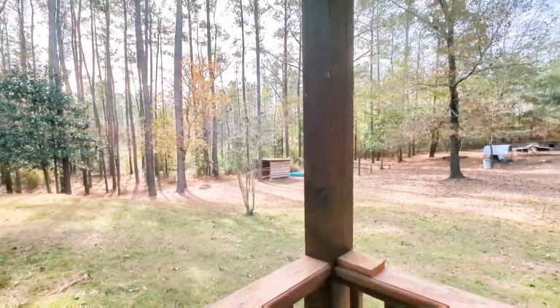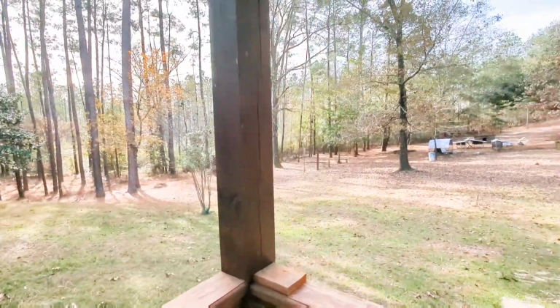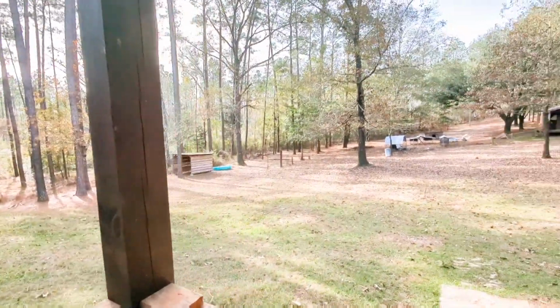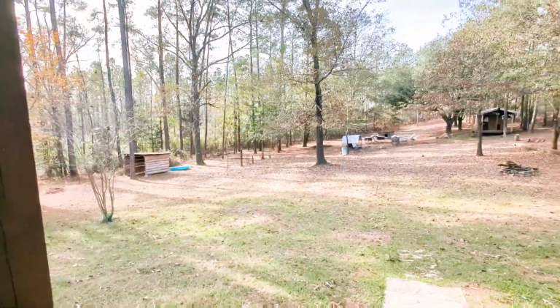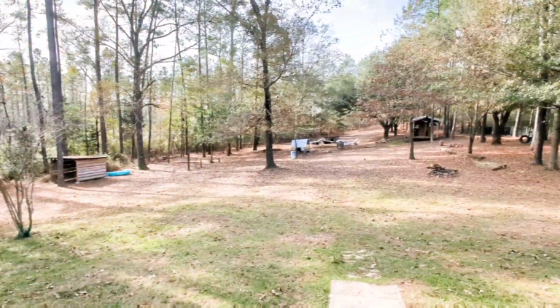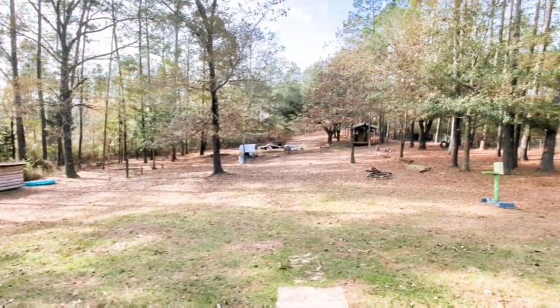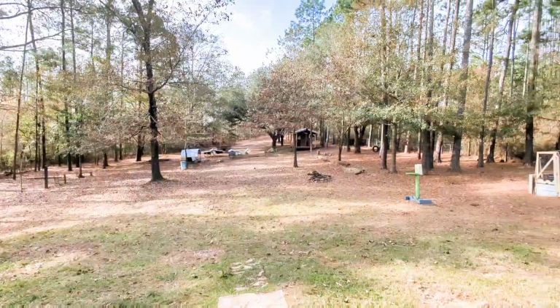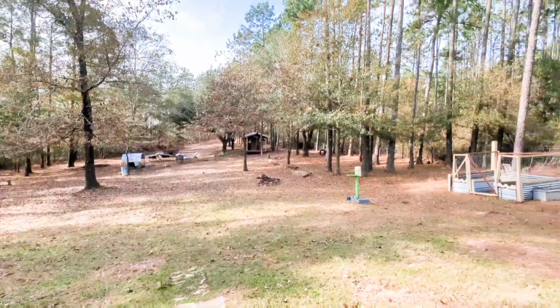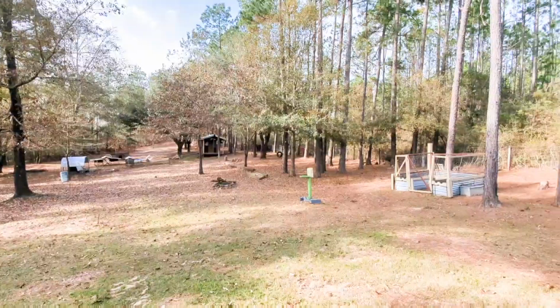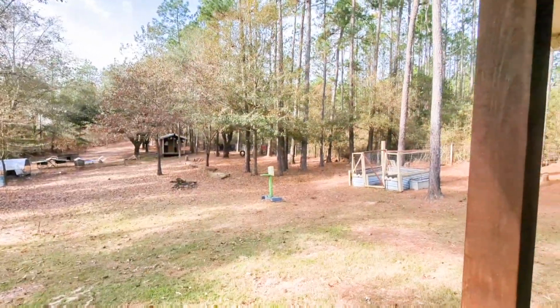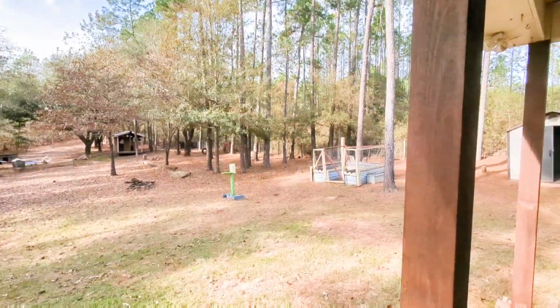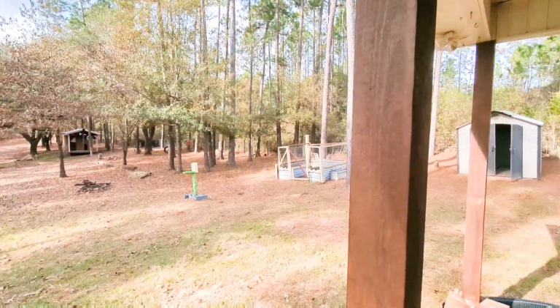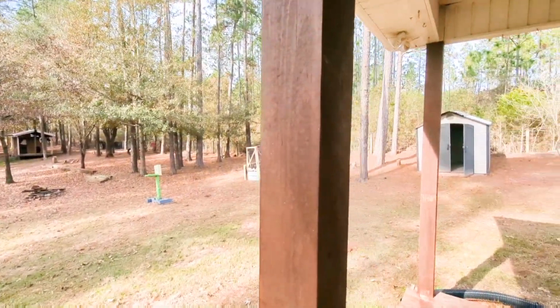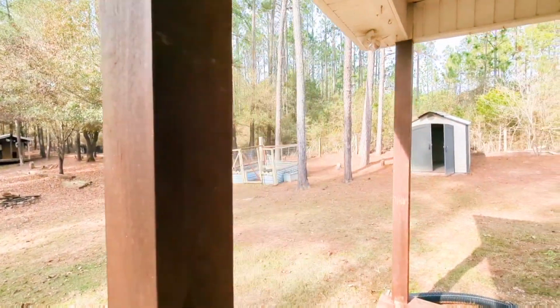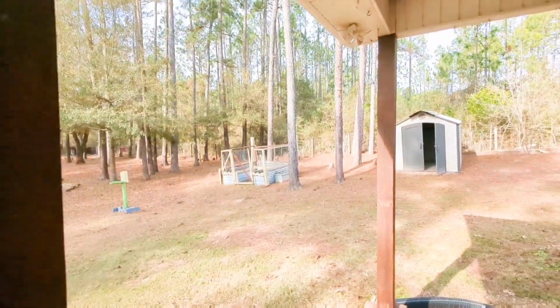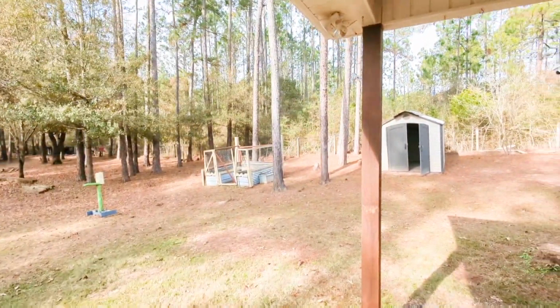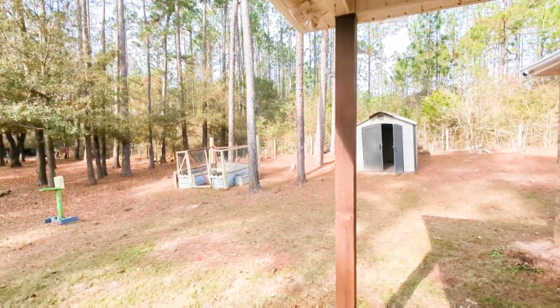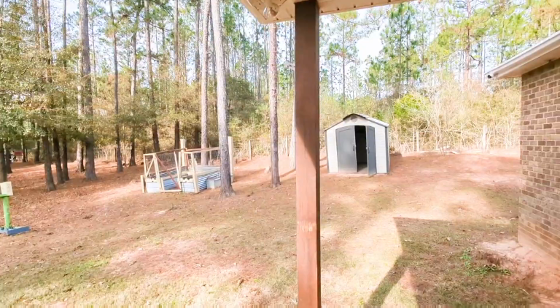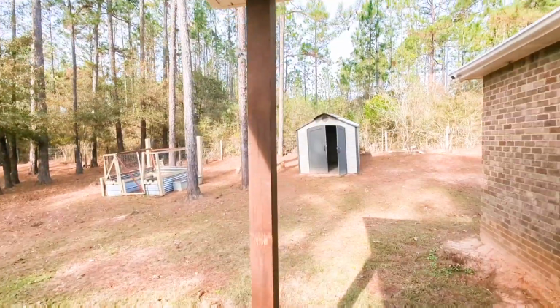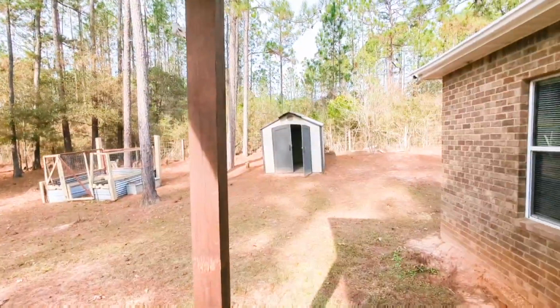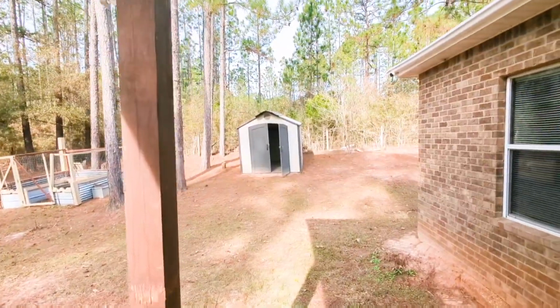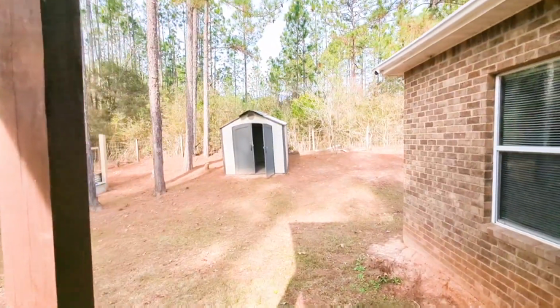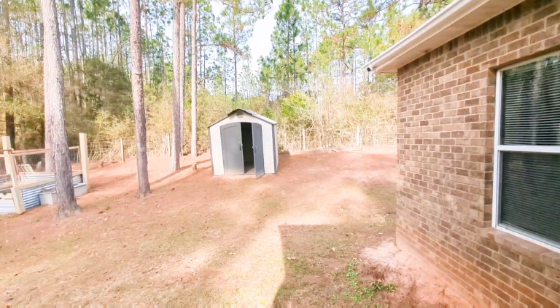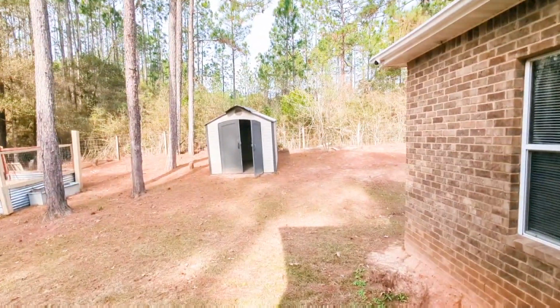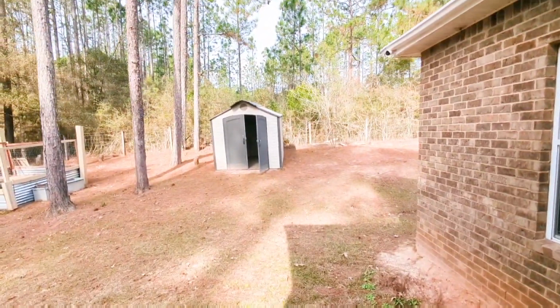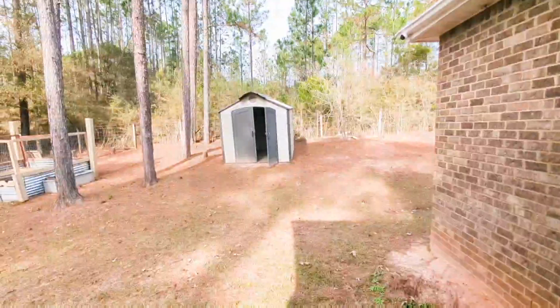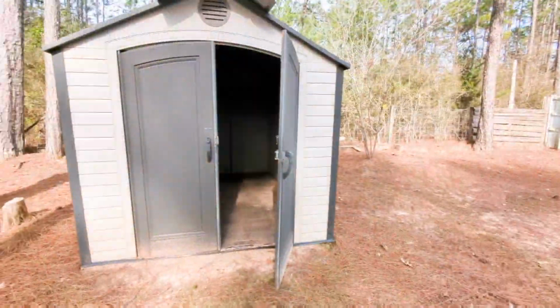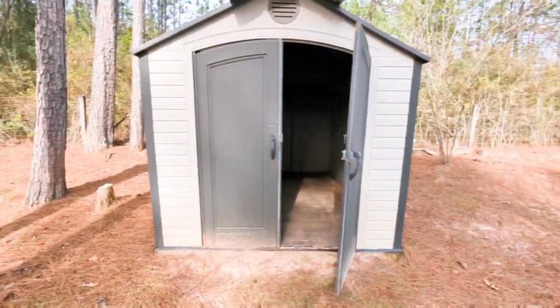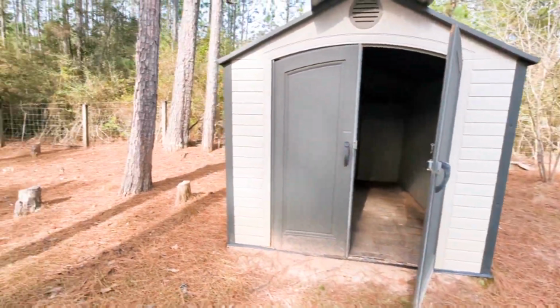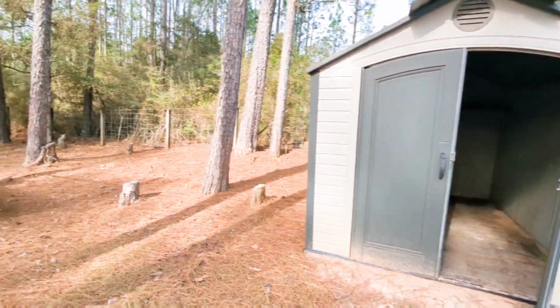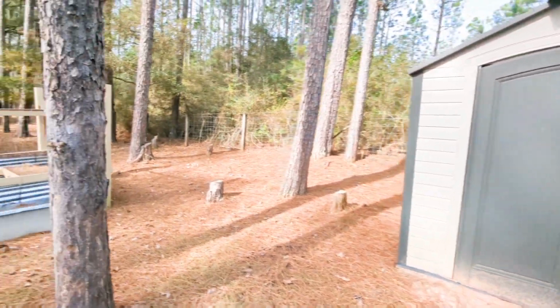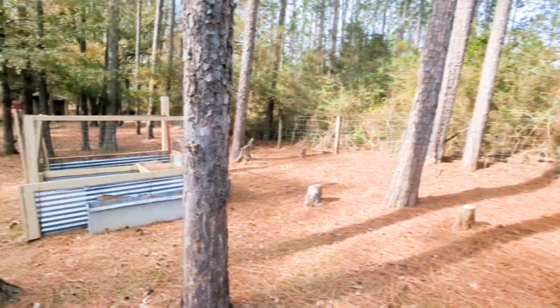Pretty good sized backyard. Flat, but not totally flat — it's not unruly hilly. Lots of stuff back here. Looks like there are mostly chicken coops and maybe a dog pen or two. There's a shed there as well.